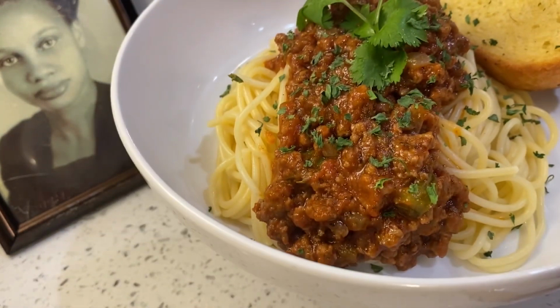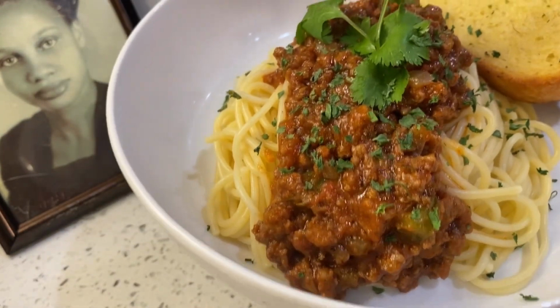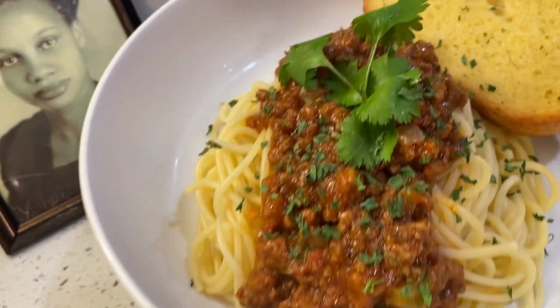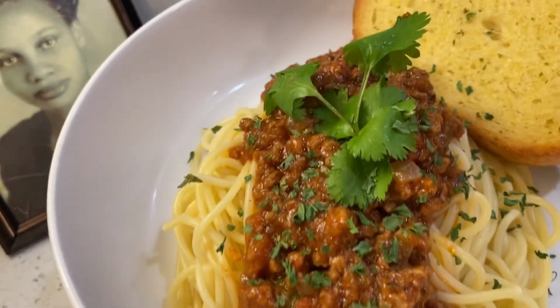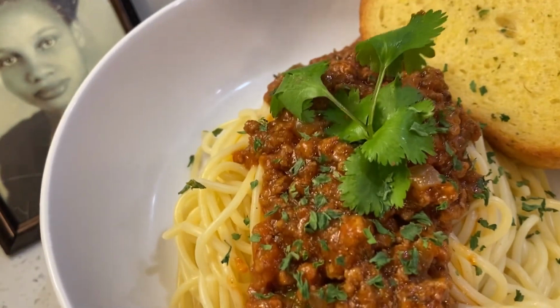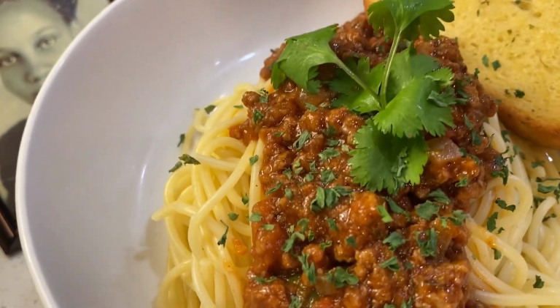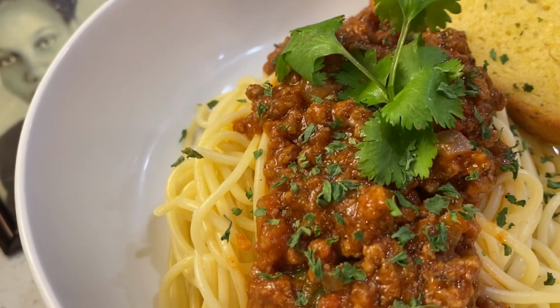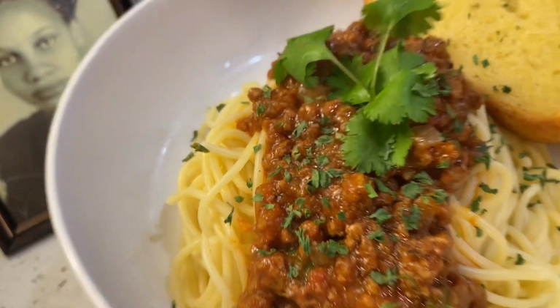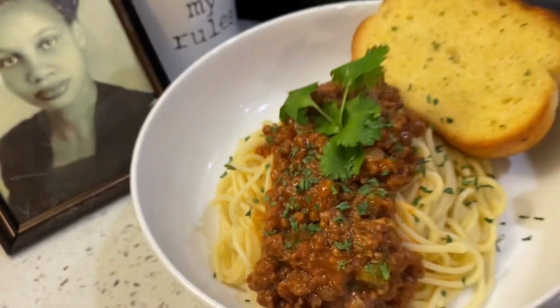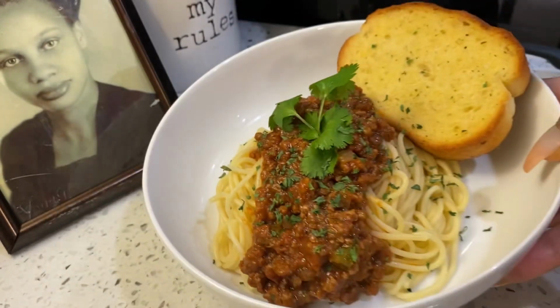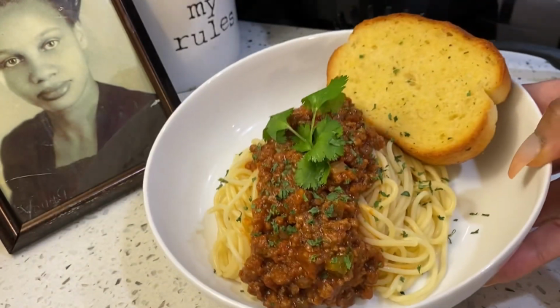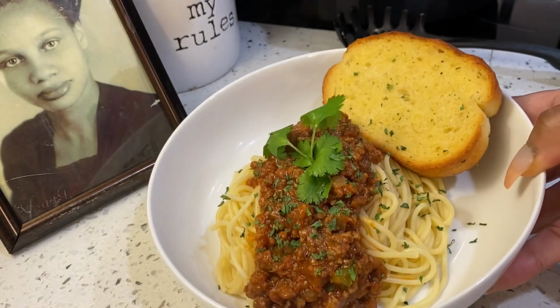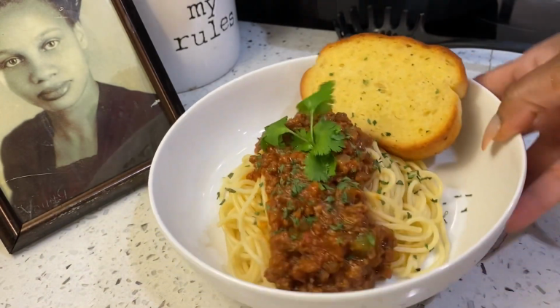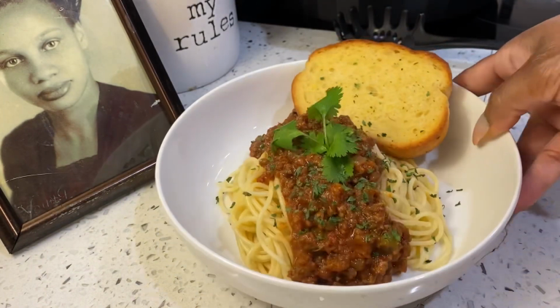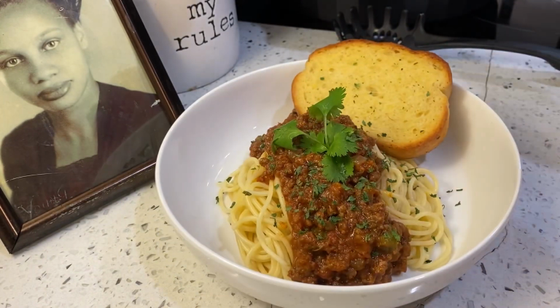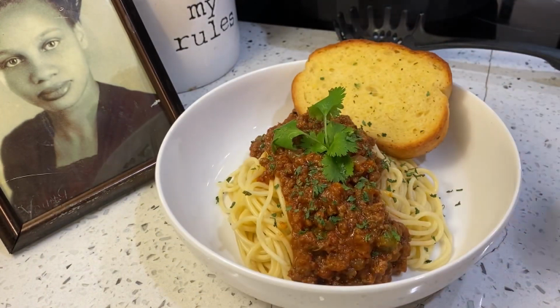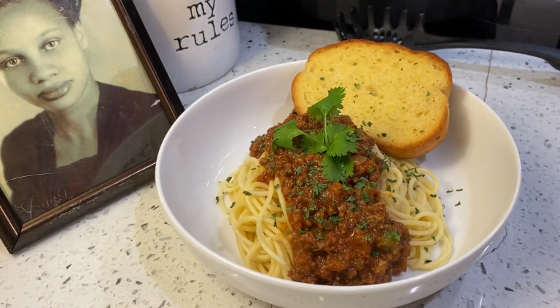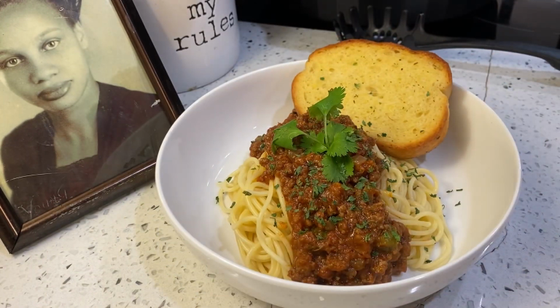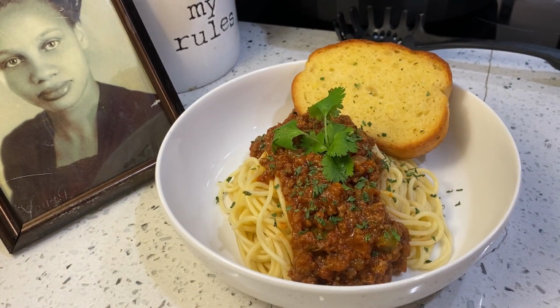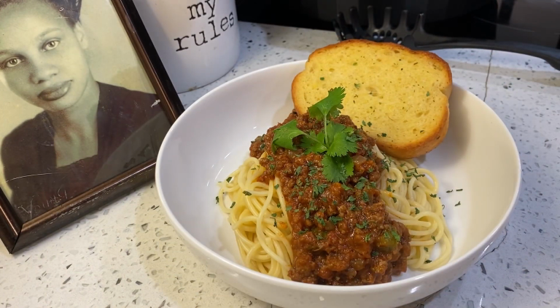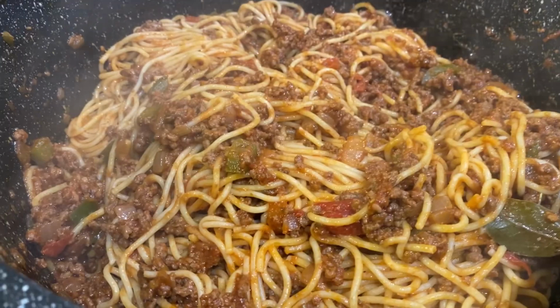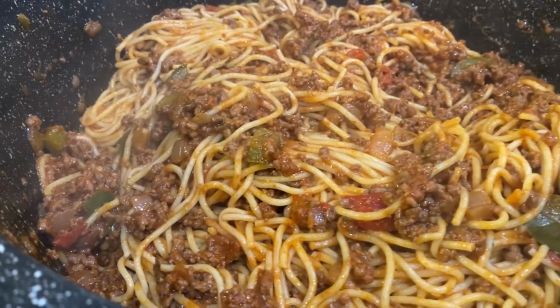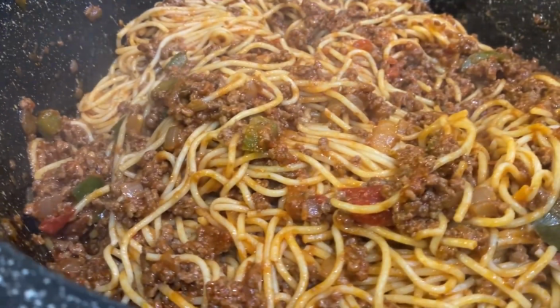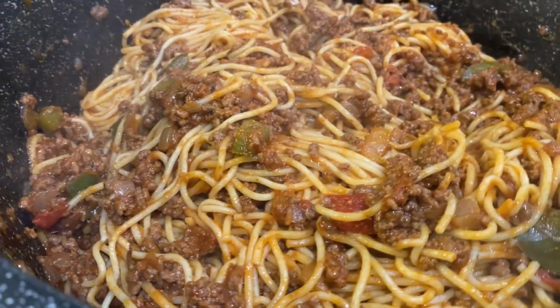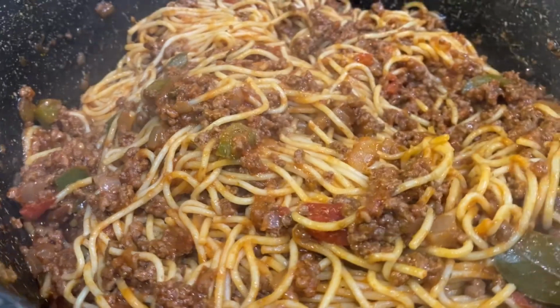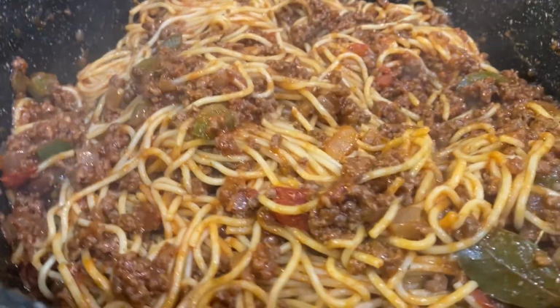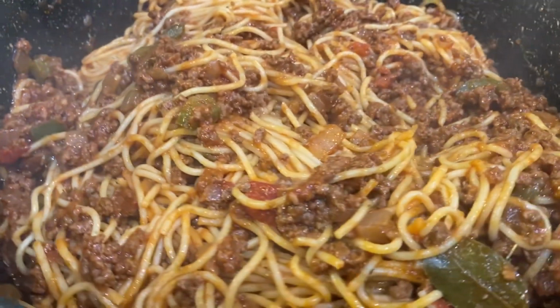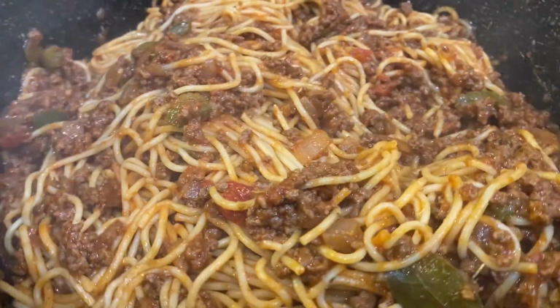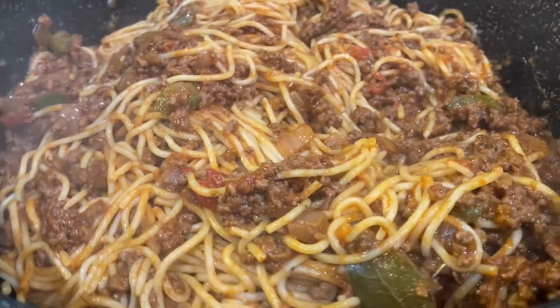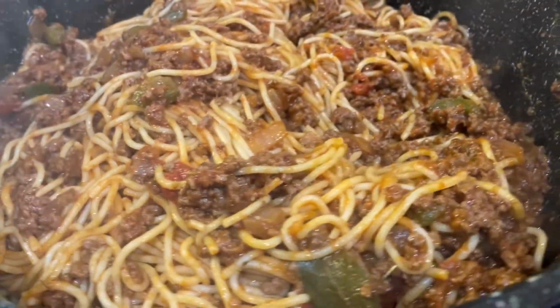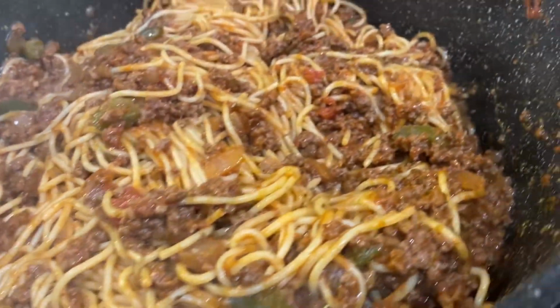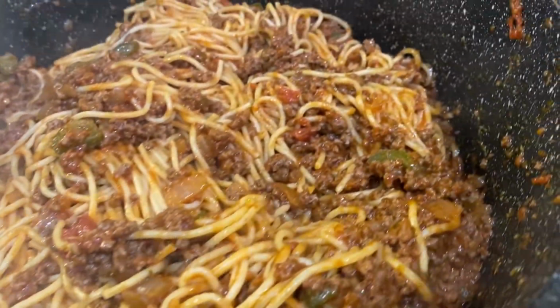I just wish you all could taste it. So that's our simple meal tonight — spaghetti. And here it is, all mixed together.